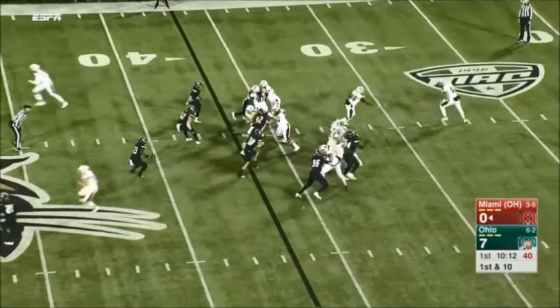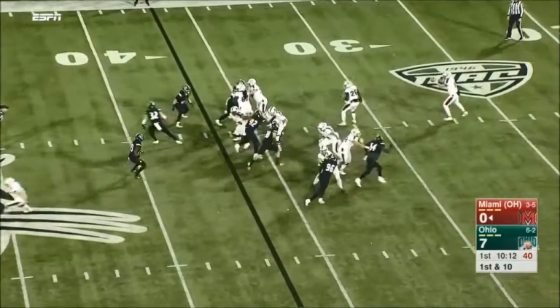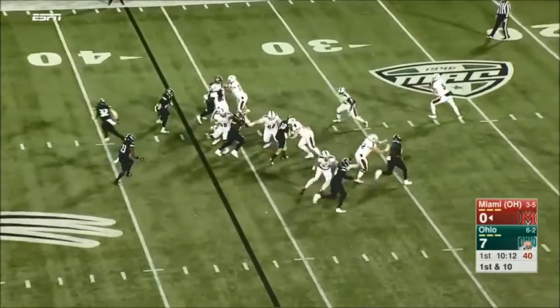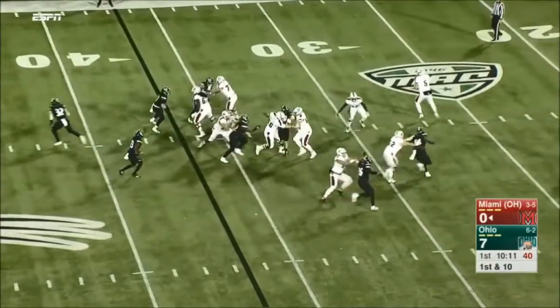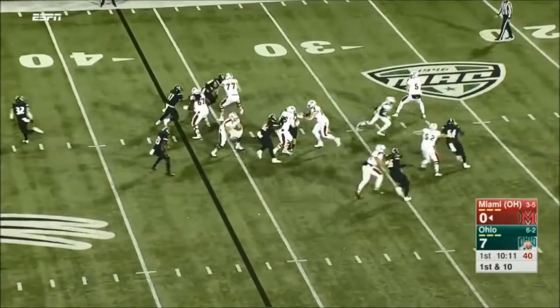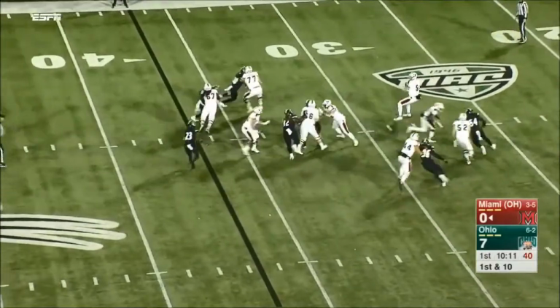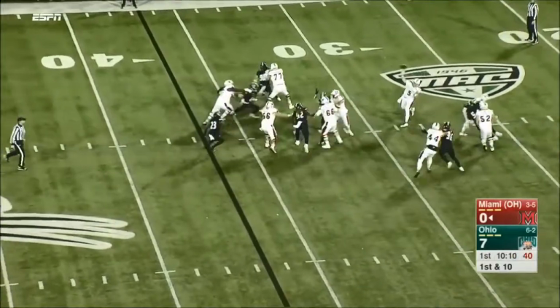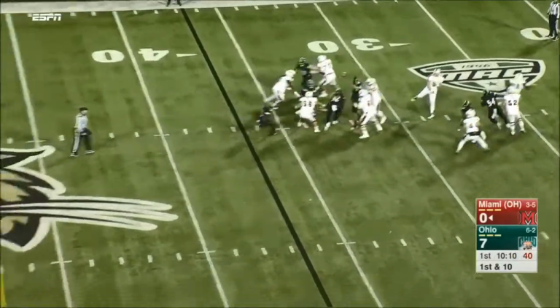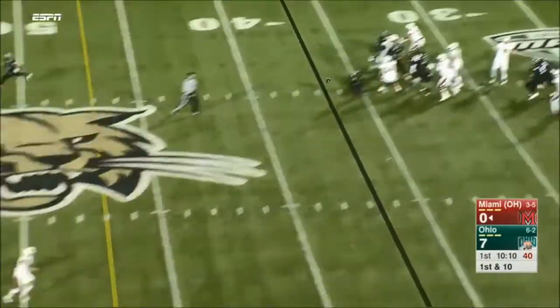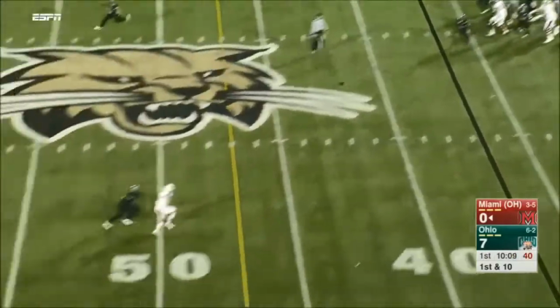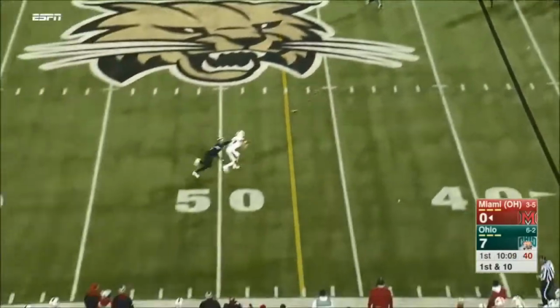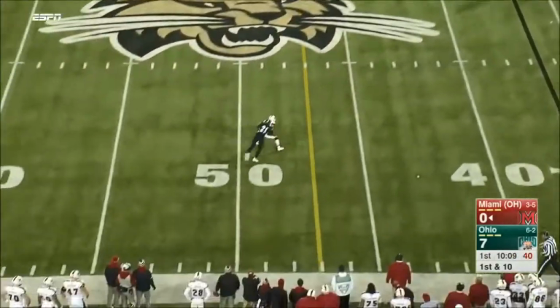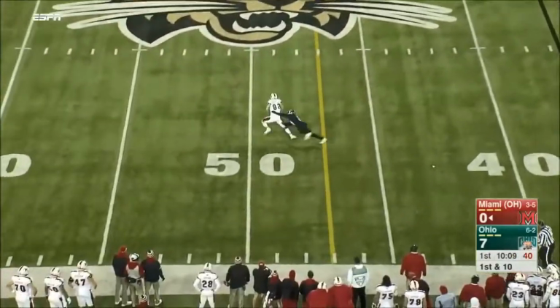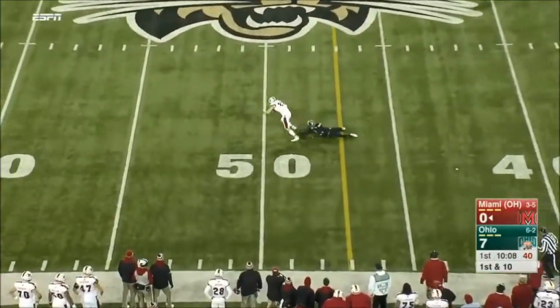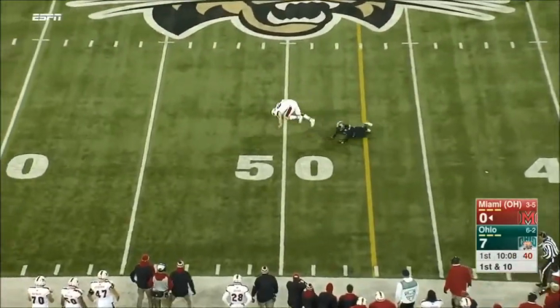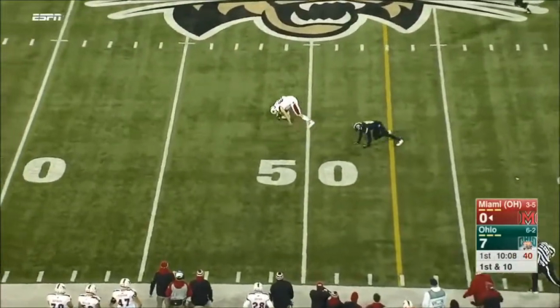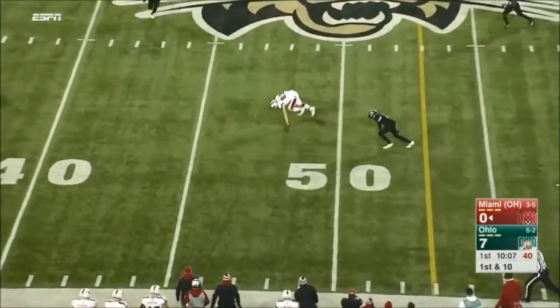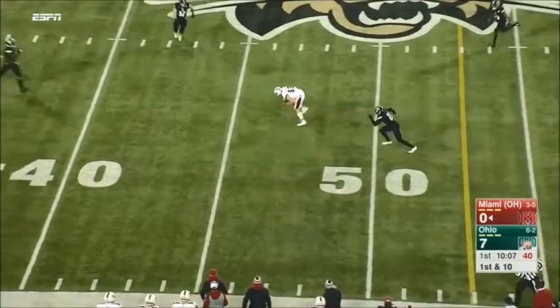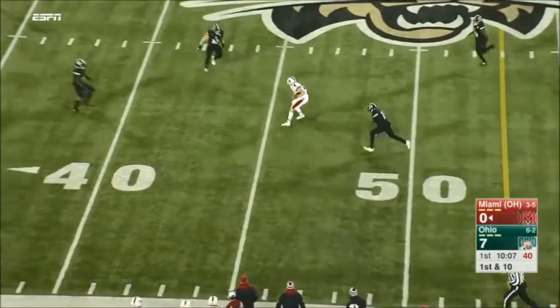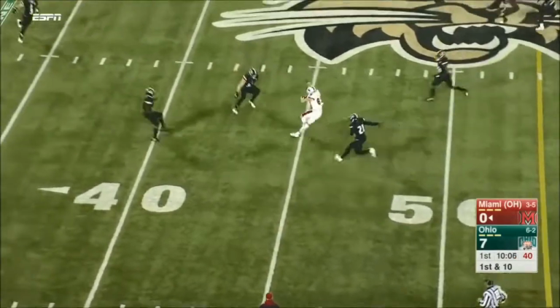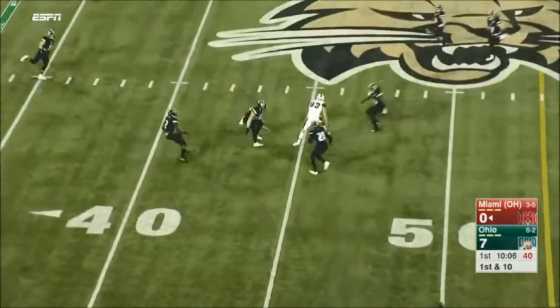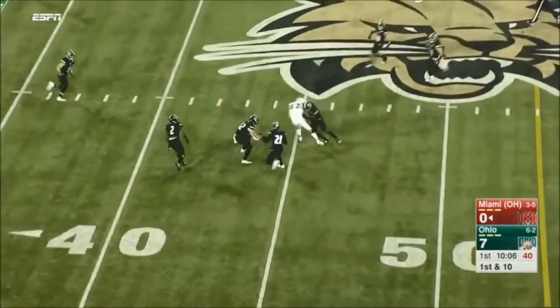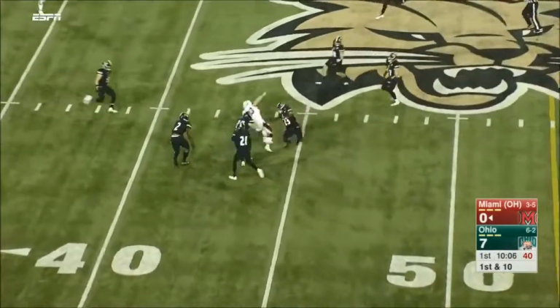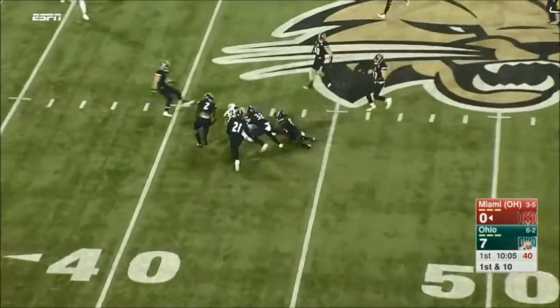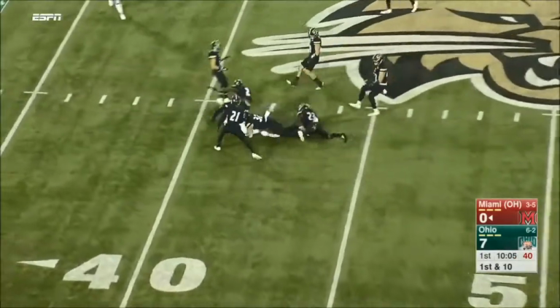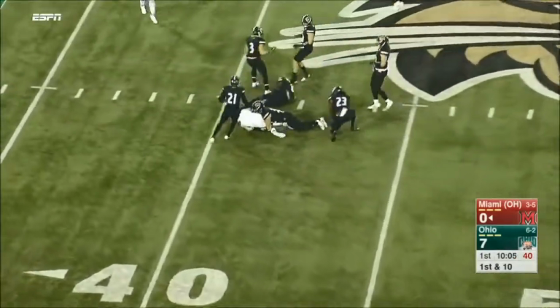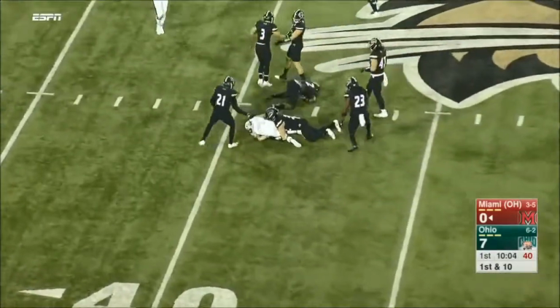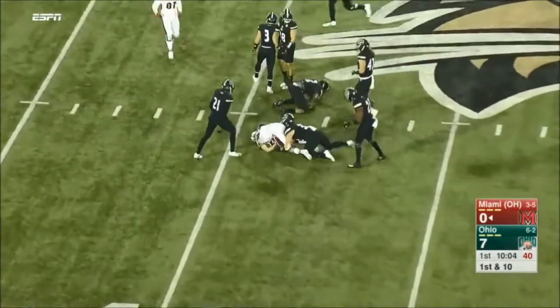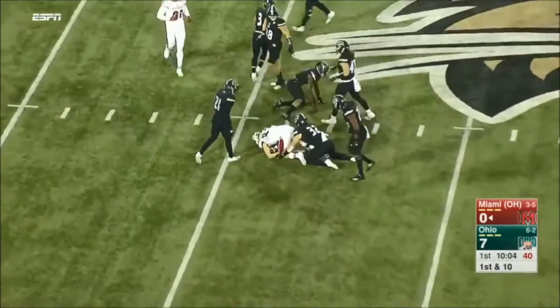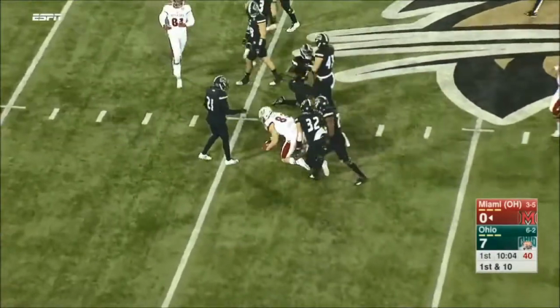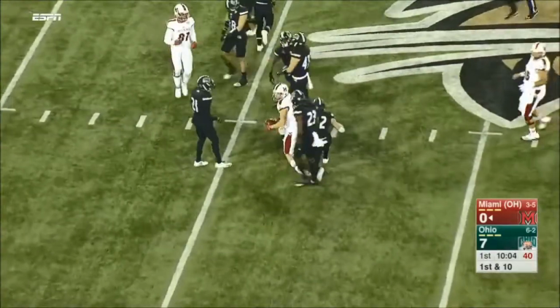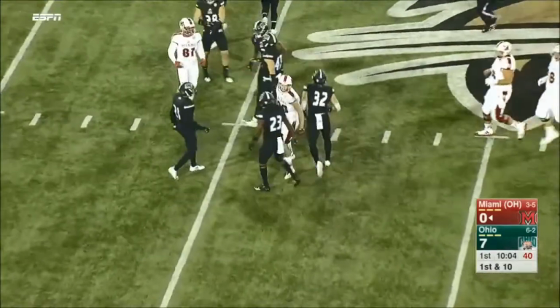It's going to go Flea Flicker here to start, from Alonzo Smith back to Ball, and he guns it over for Sam Martin who makes the catch. It's trick or treat.